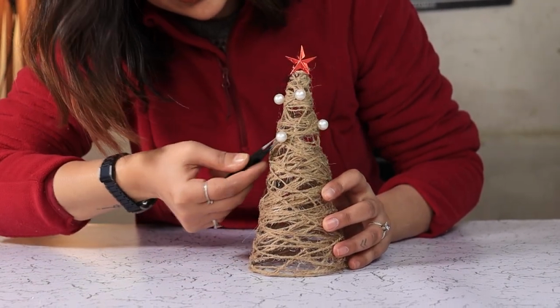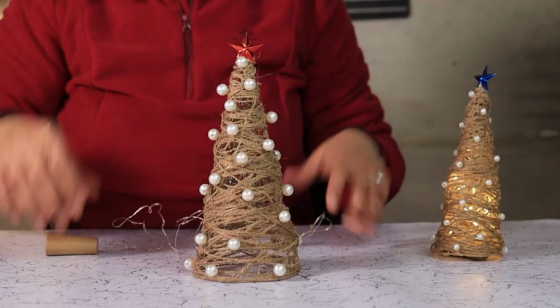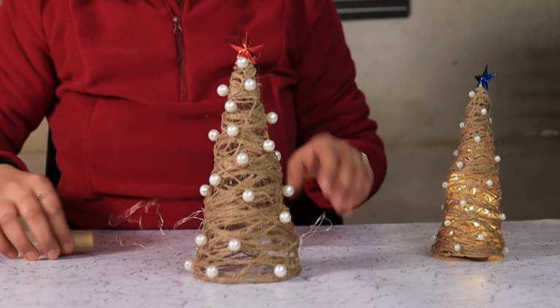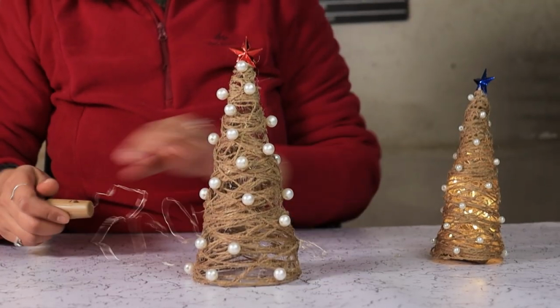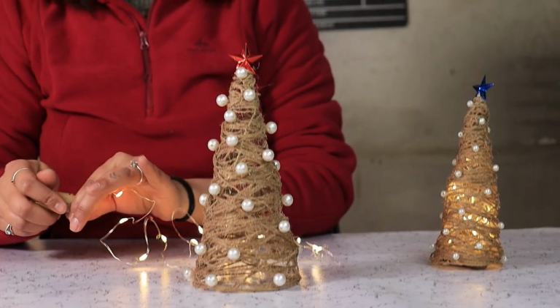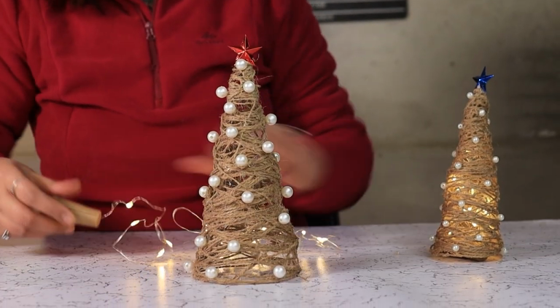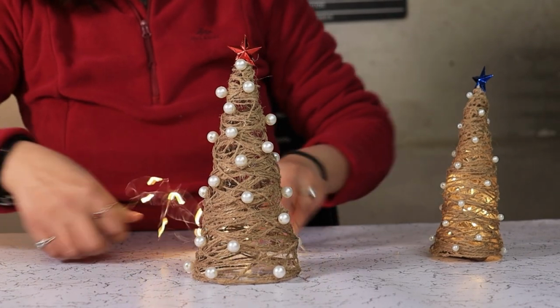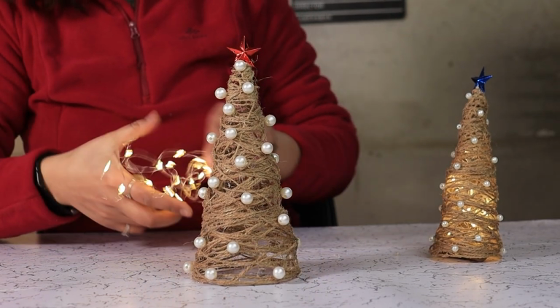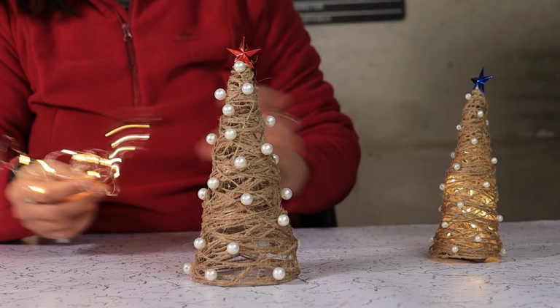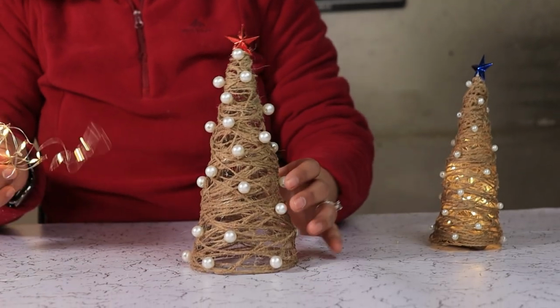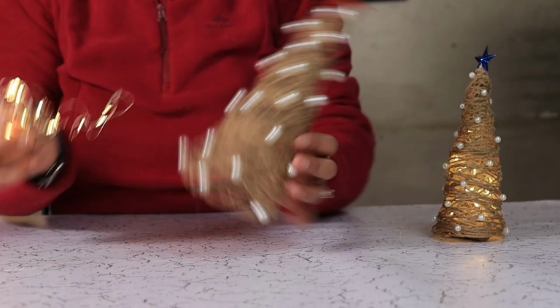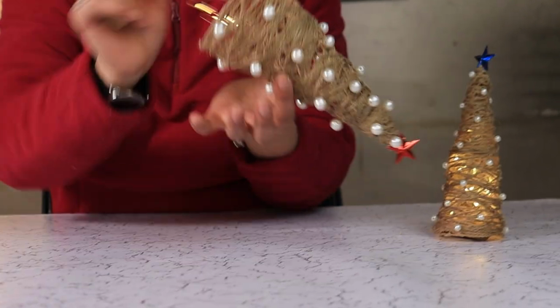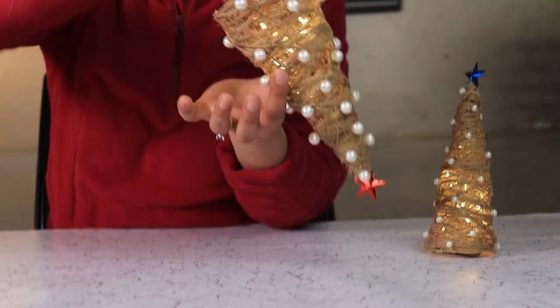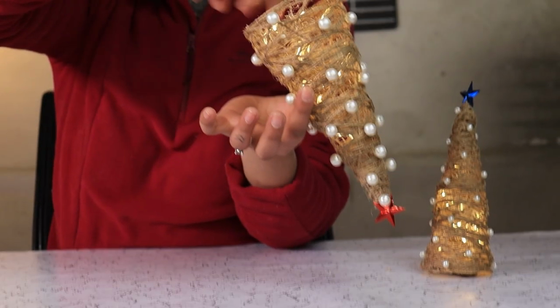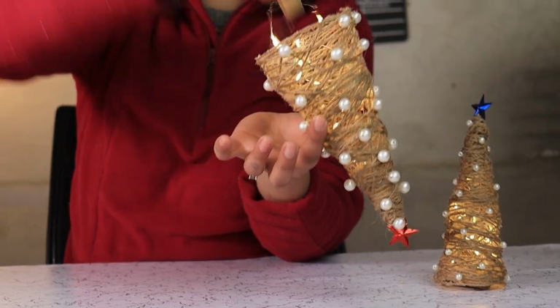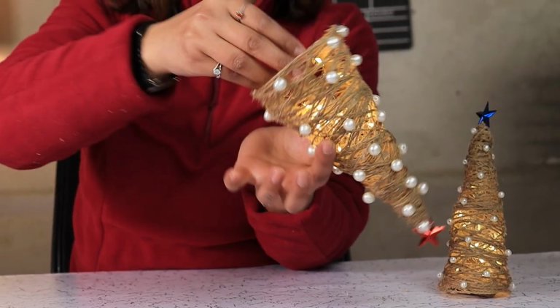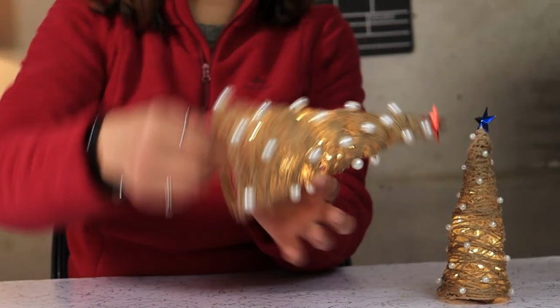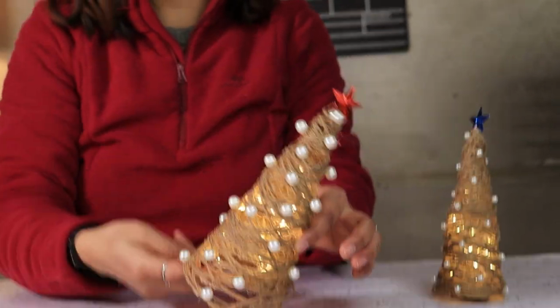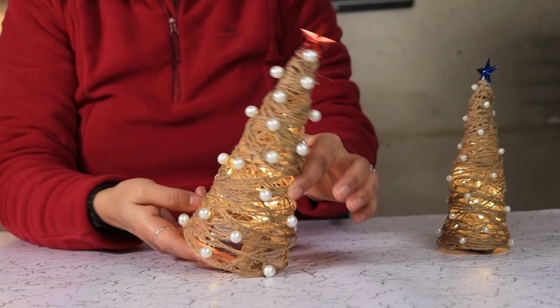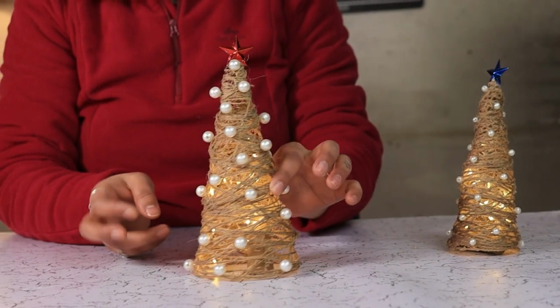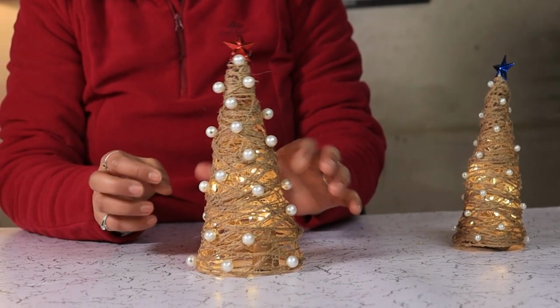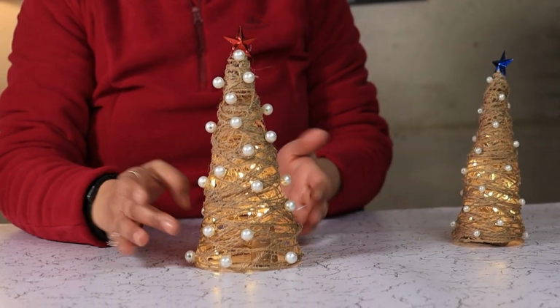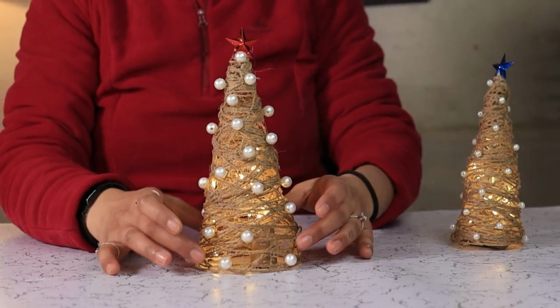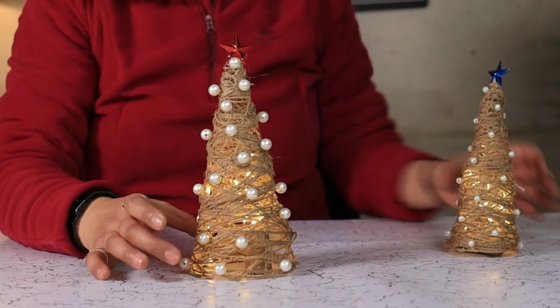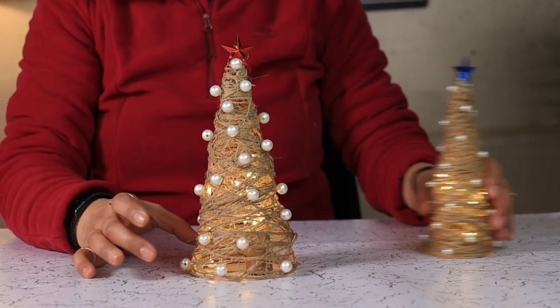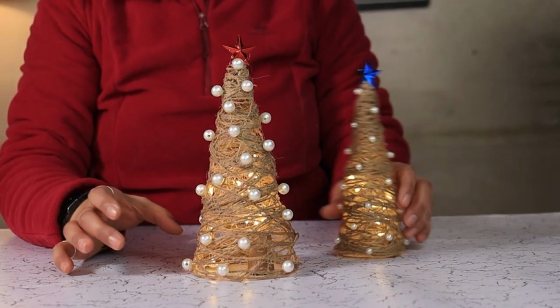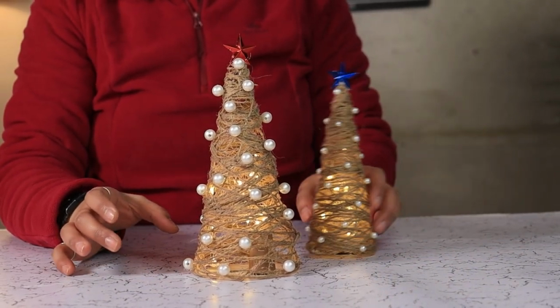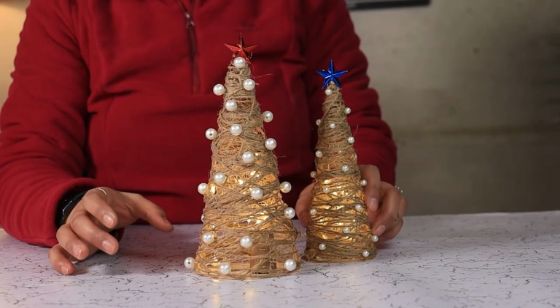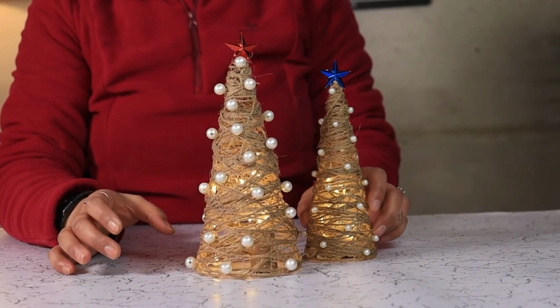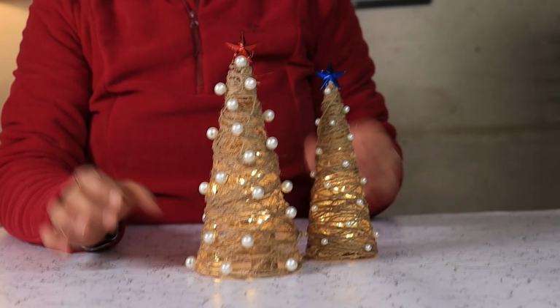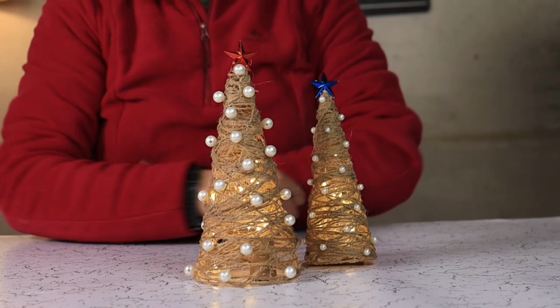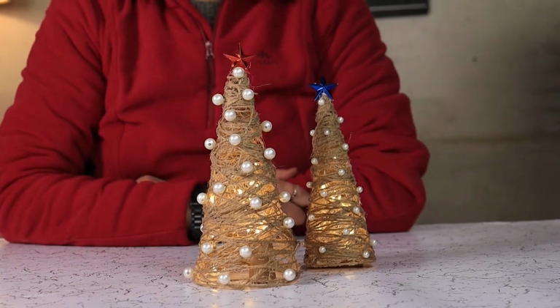Now if you want, you can stuff in some fairy lights inside the tree and your jute twine Christmas table top tree is ready to adorn your home. Go for it!